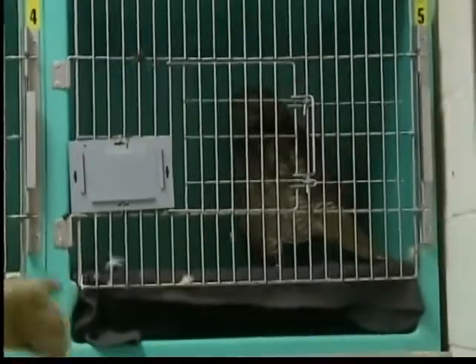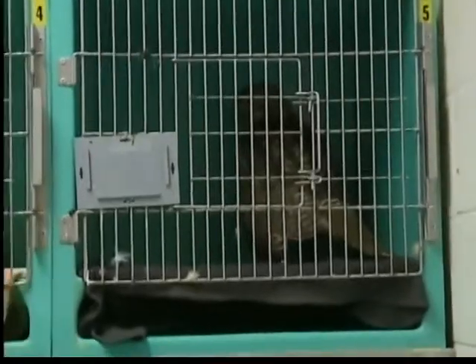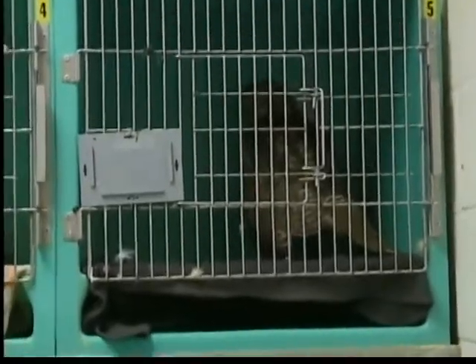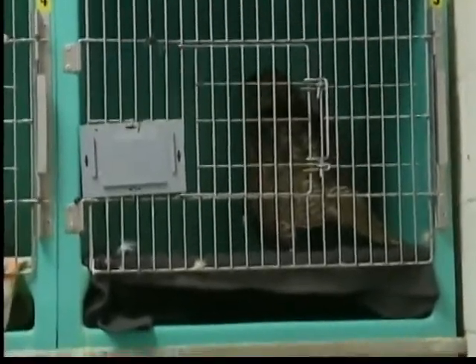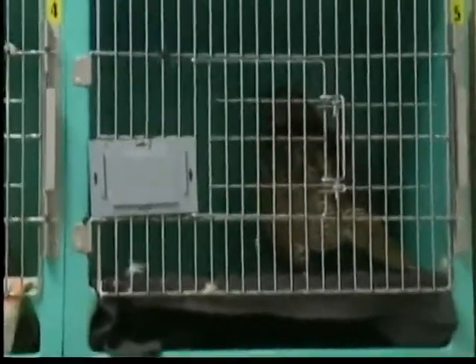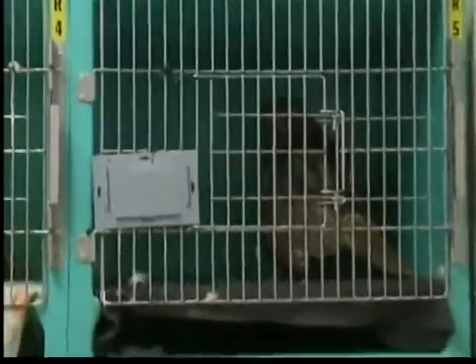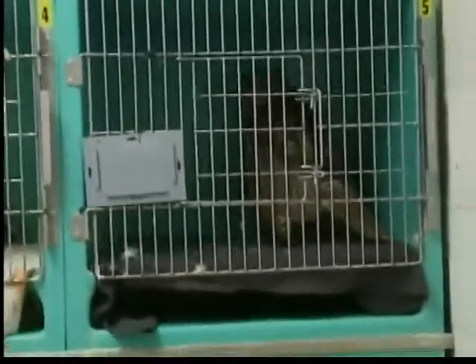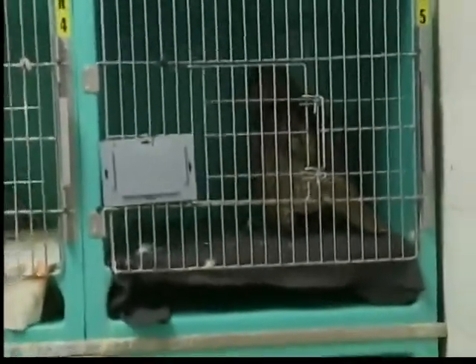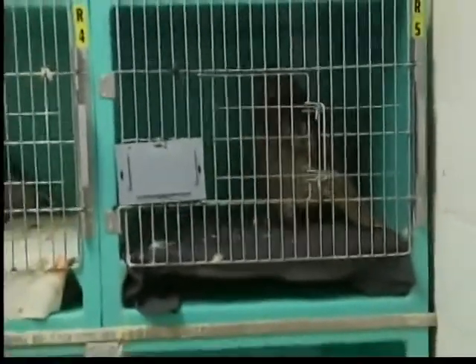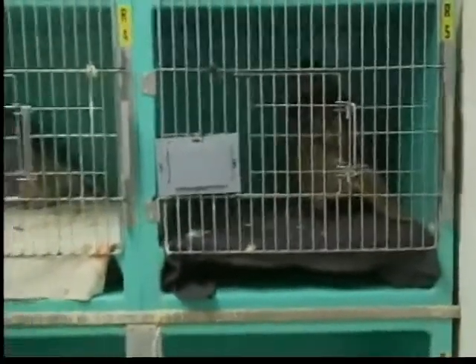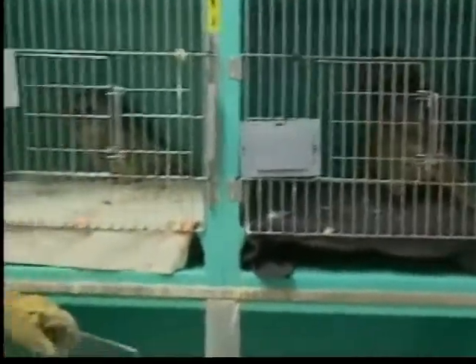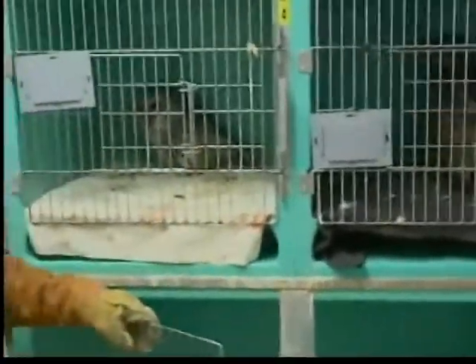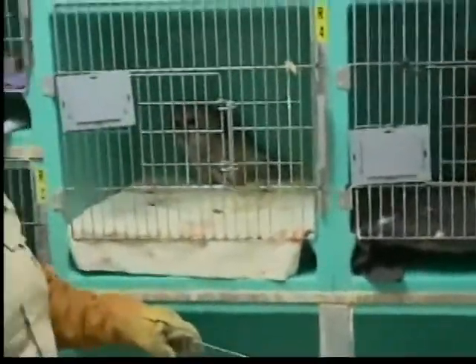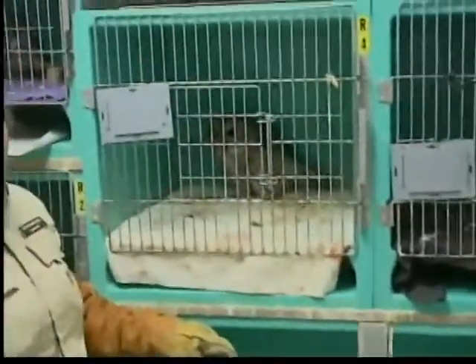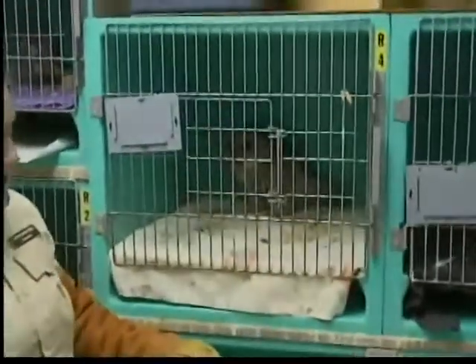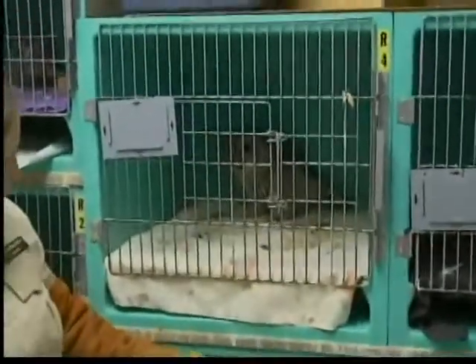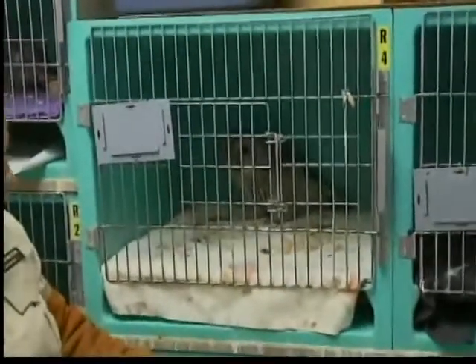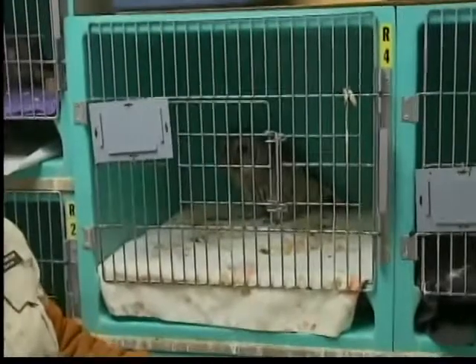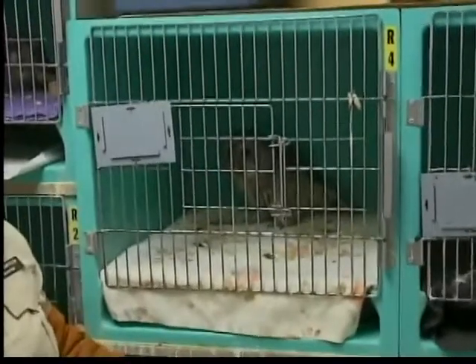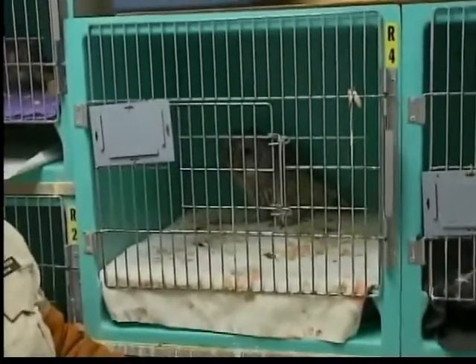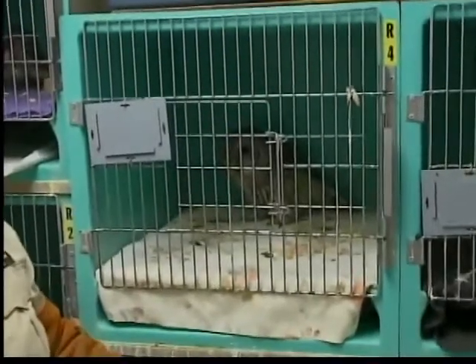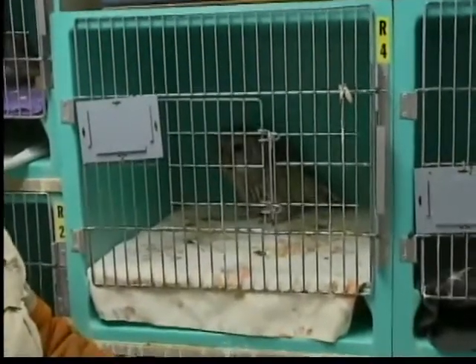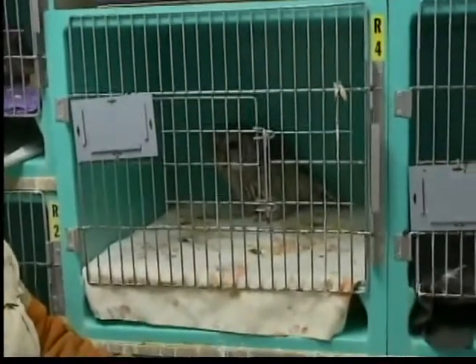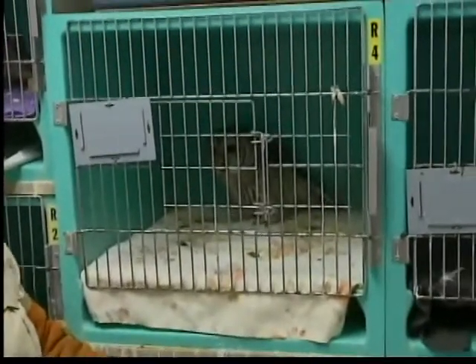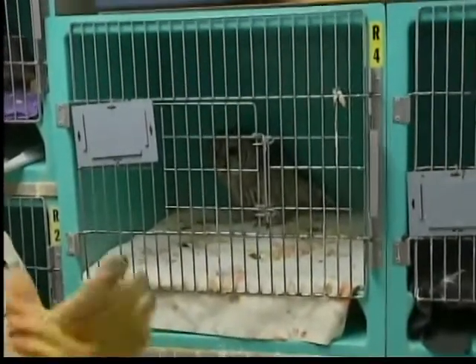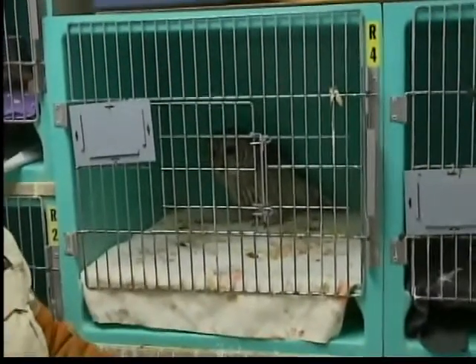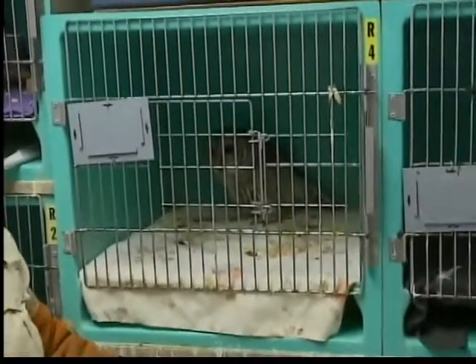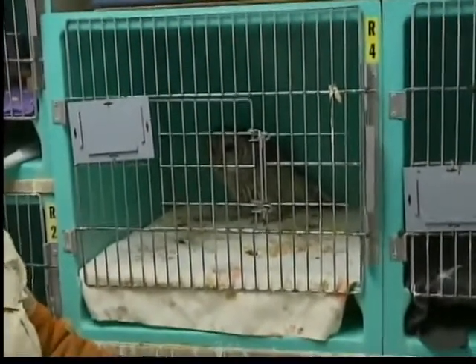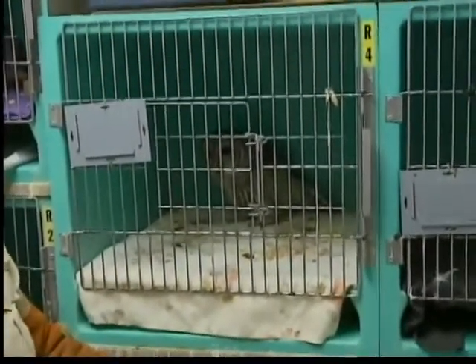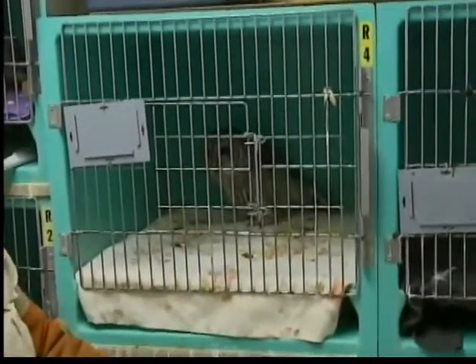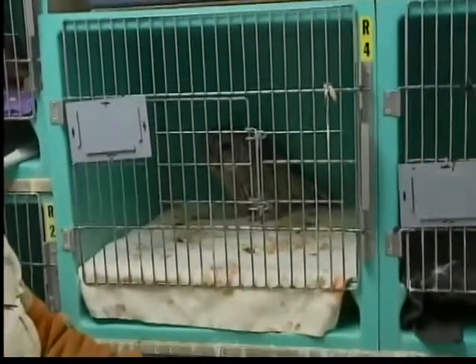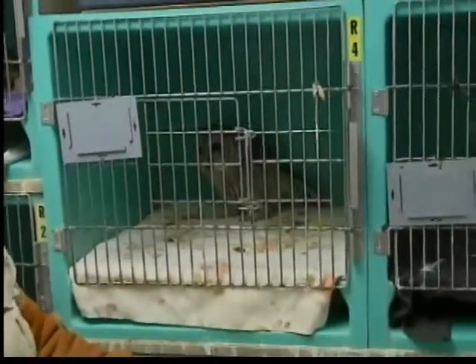We also have a young barred owl here, a small male, and he has a broken wing. He was hit by a car. So as you can see, we have a lot of different cases, a lot of different things going on.